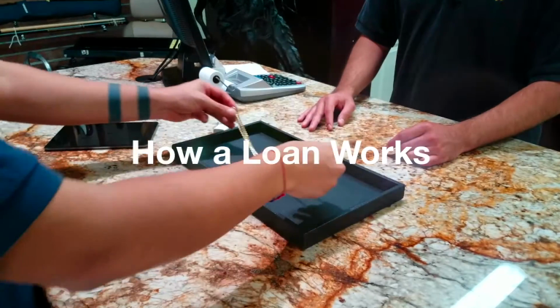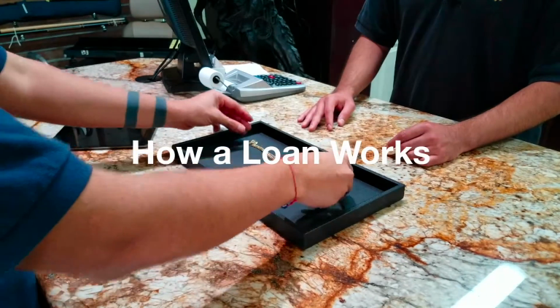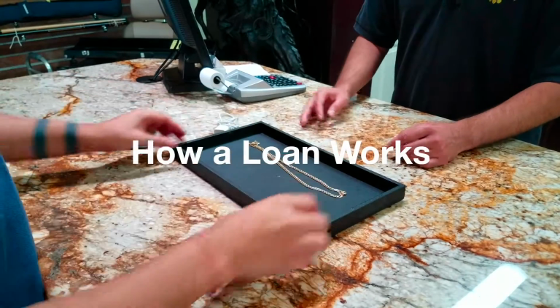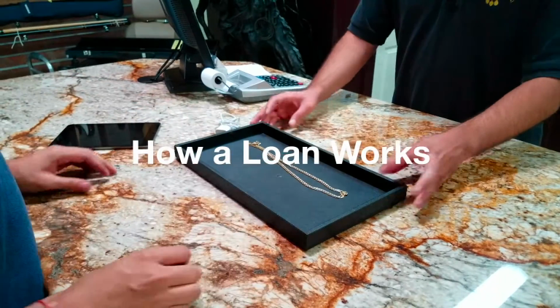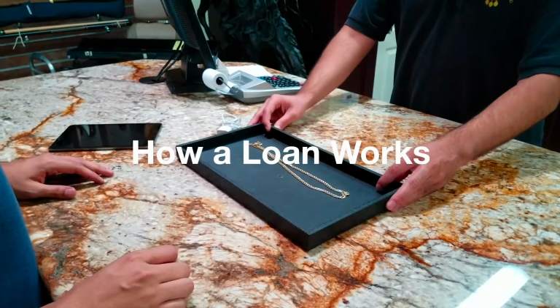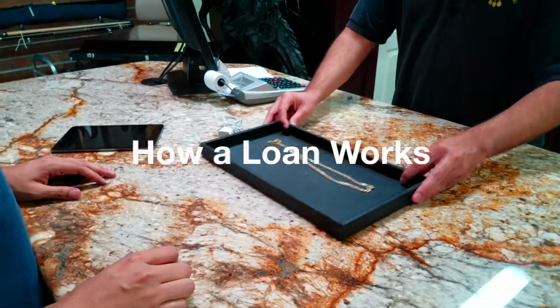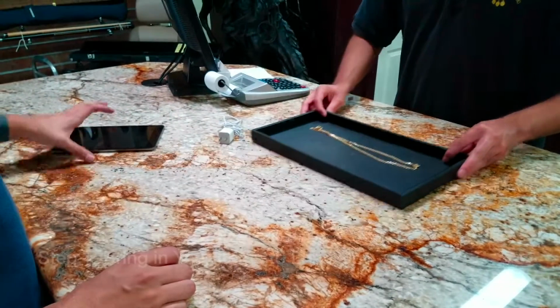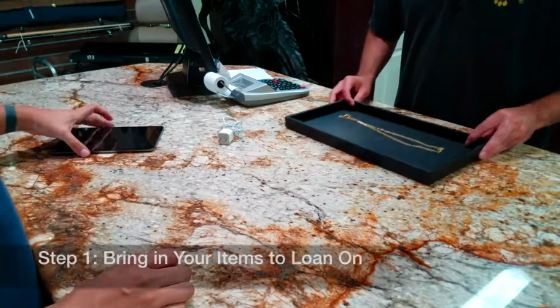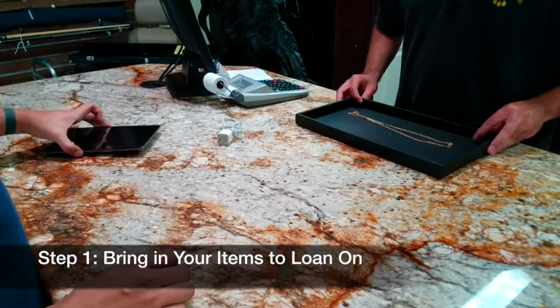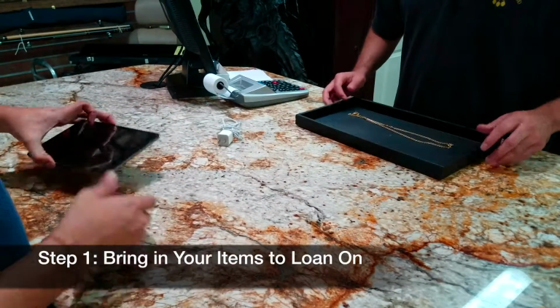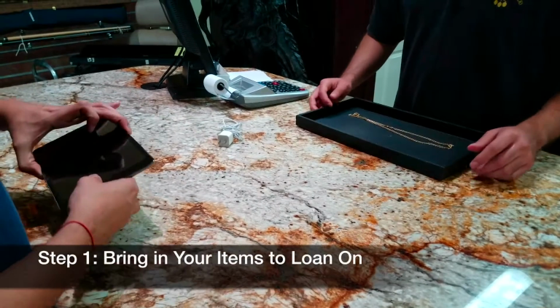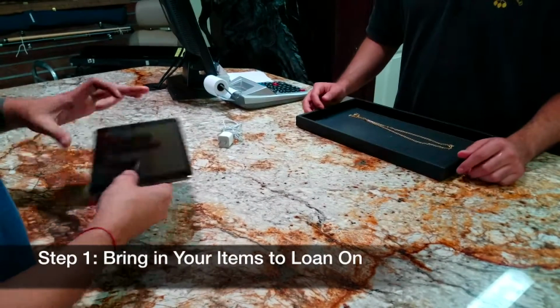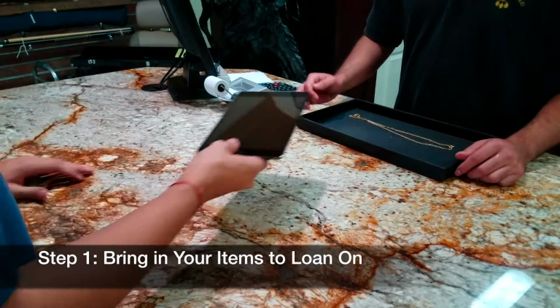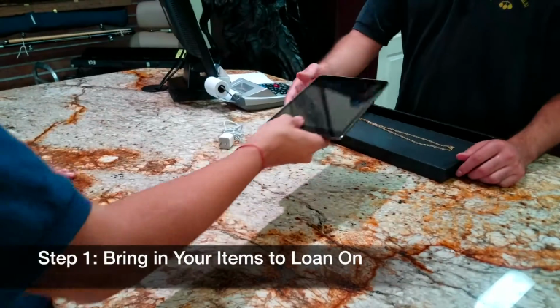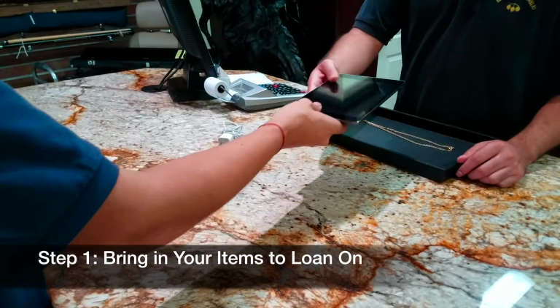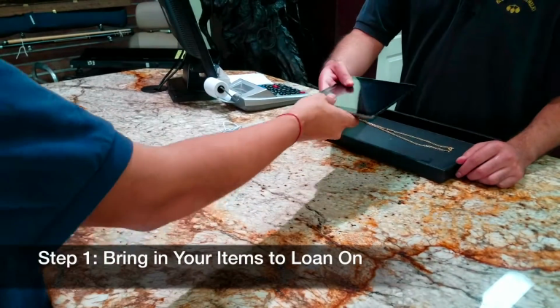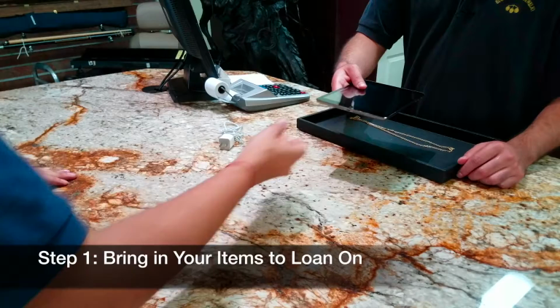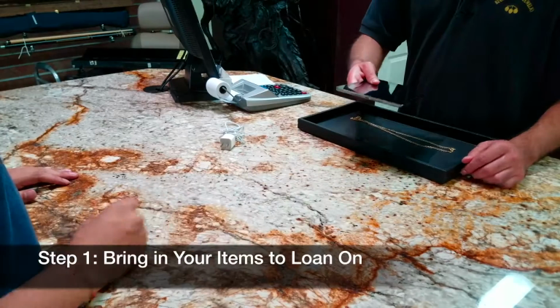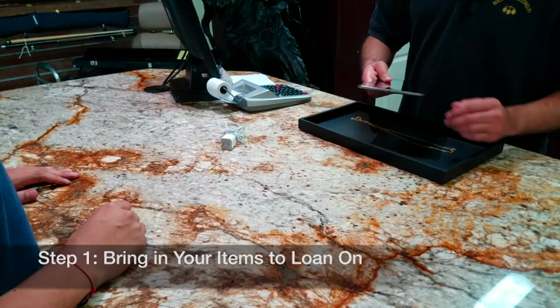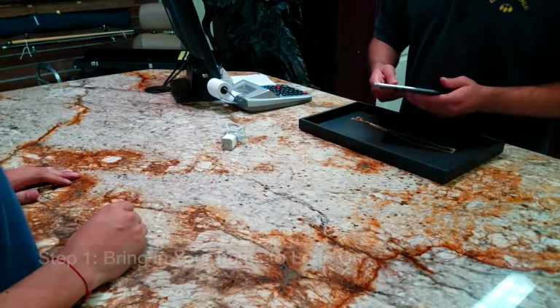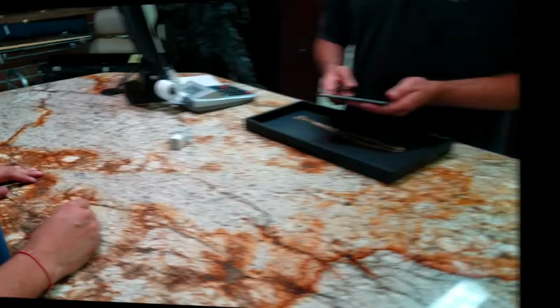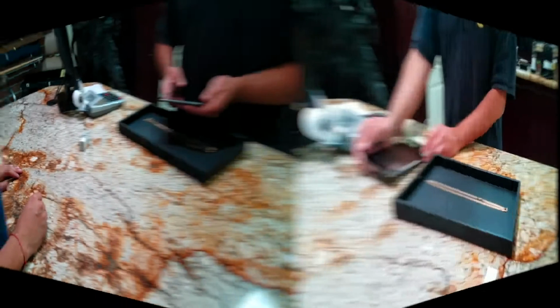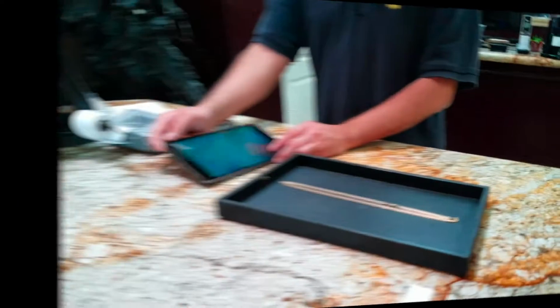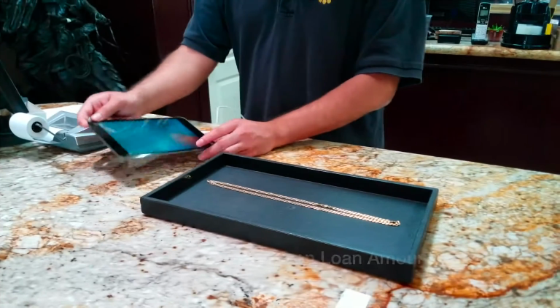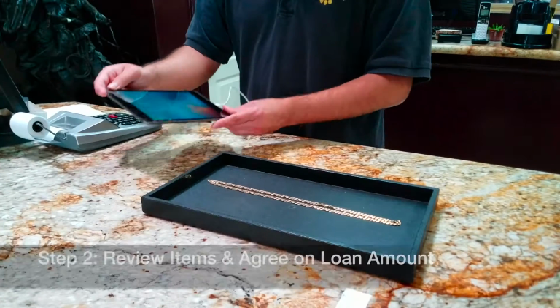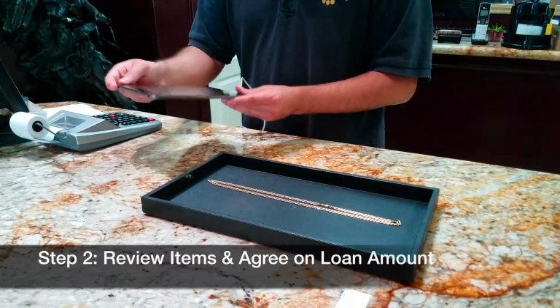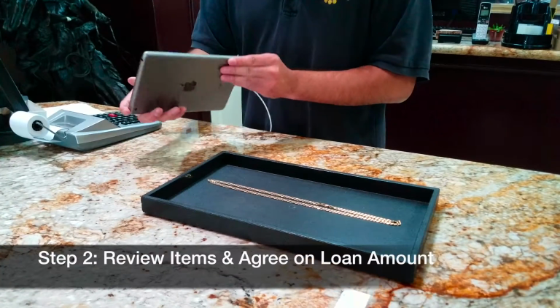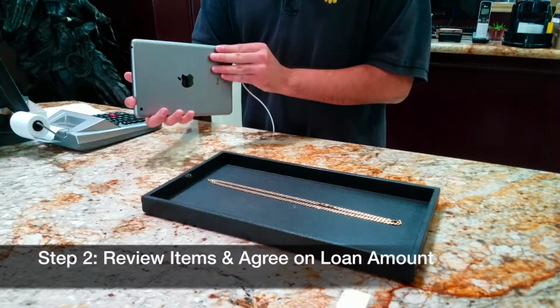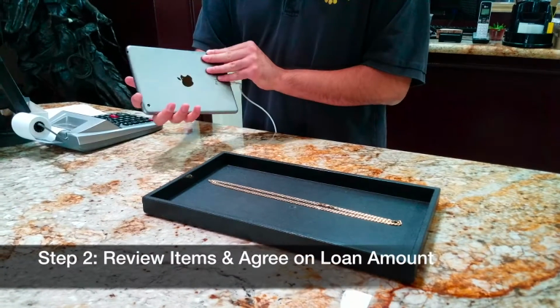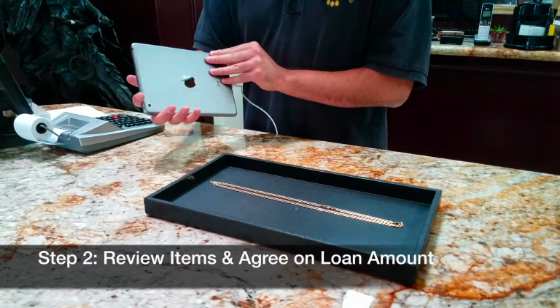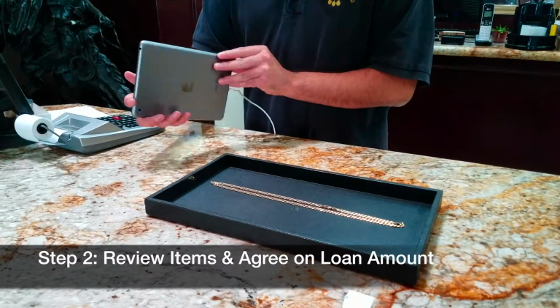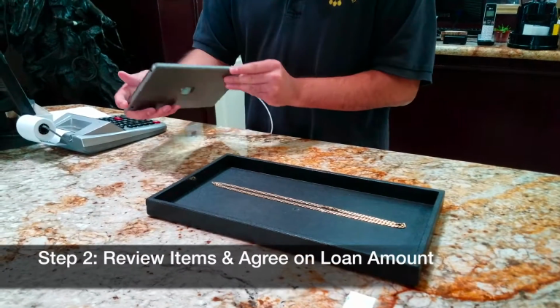It is easy to make a loan at Uke with Loan and Jewelry. First, just bring in the items that you want to make a loan on. Next, we will have to check everything out.